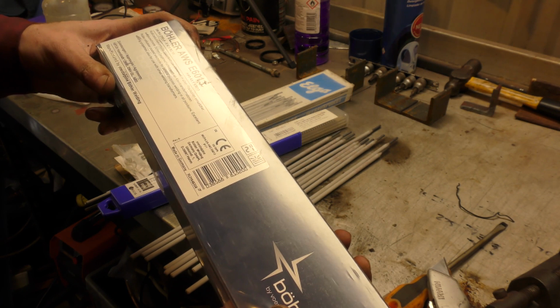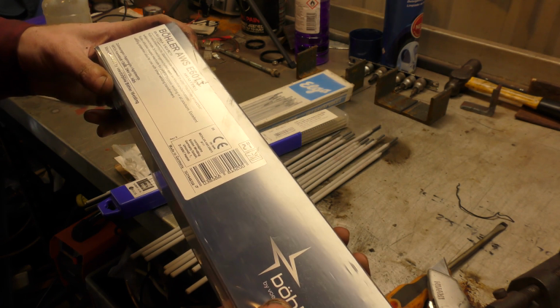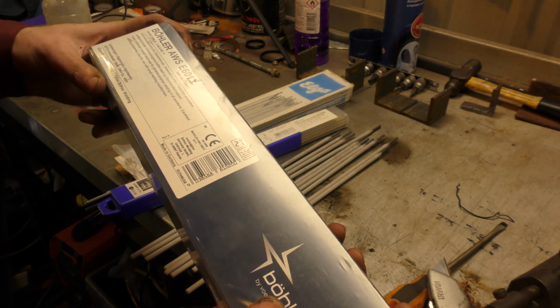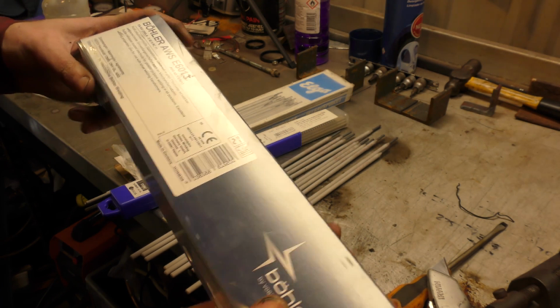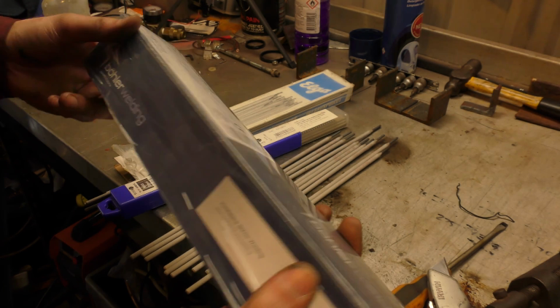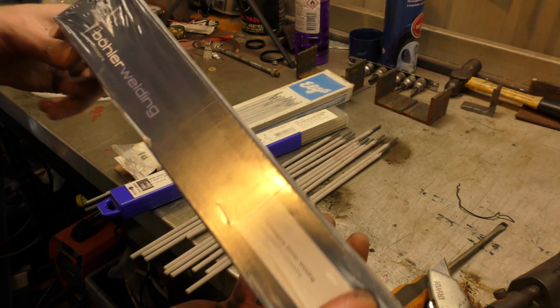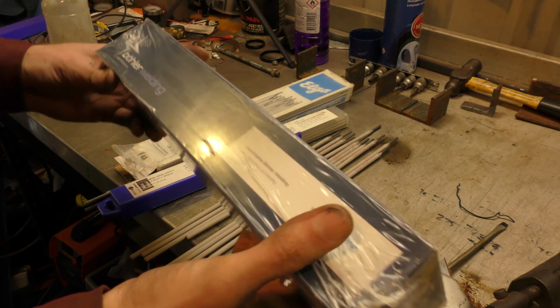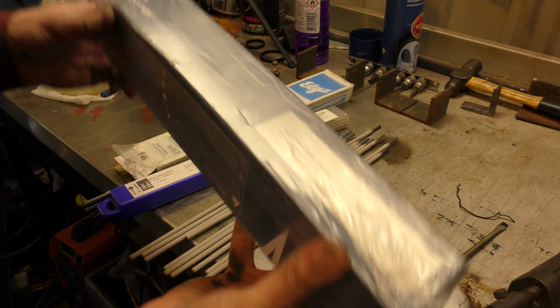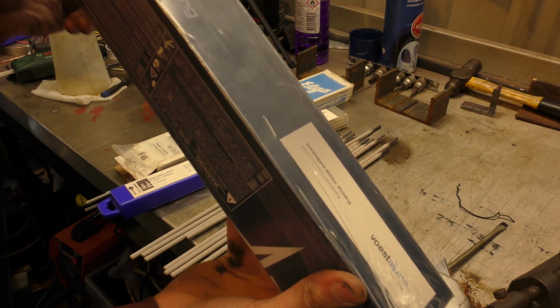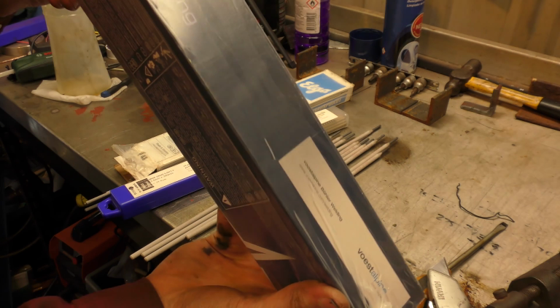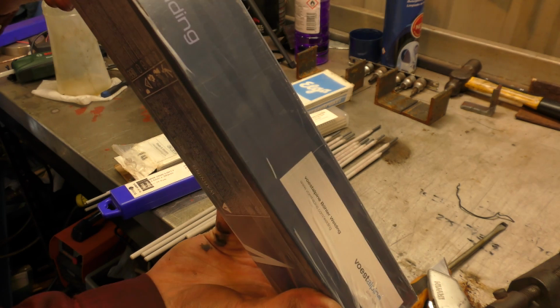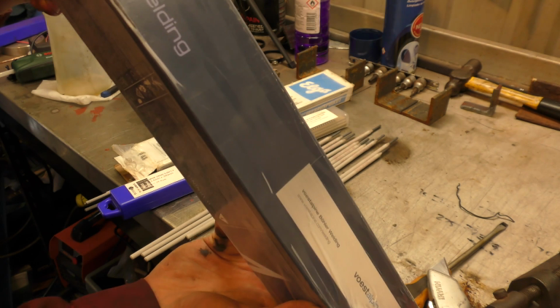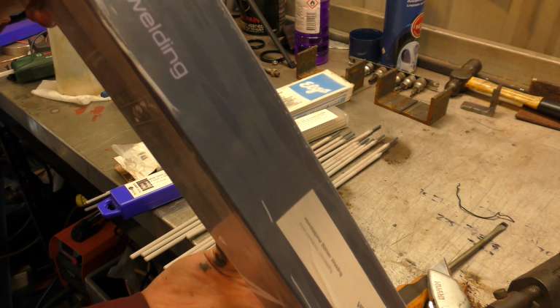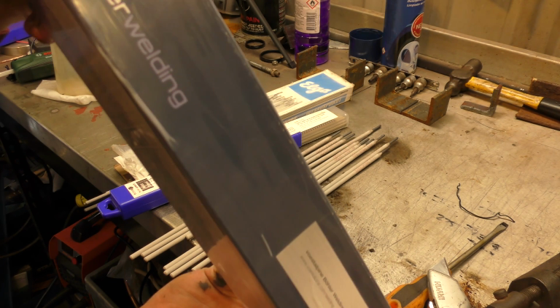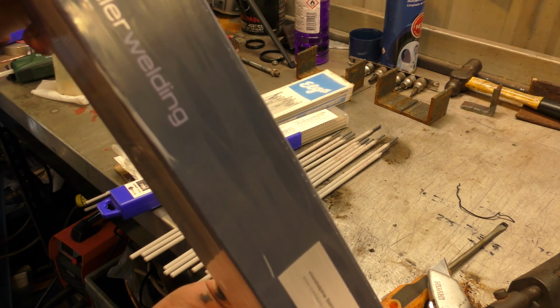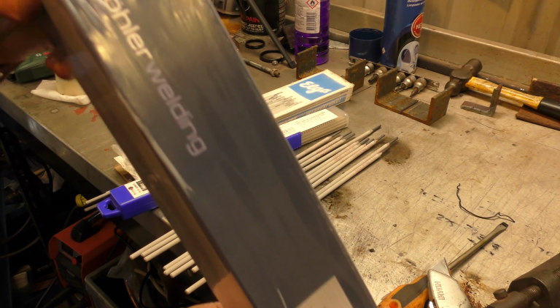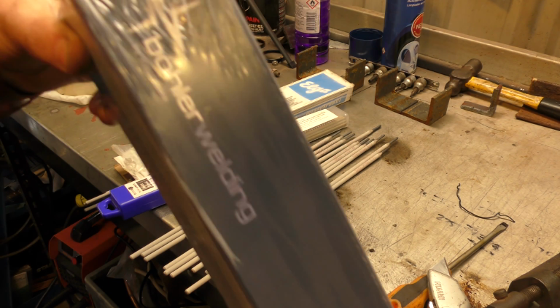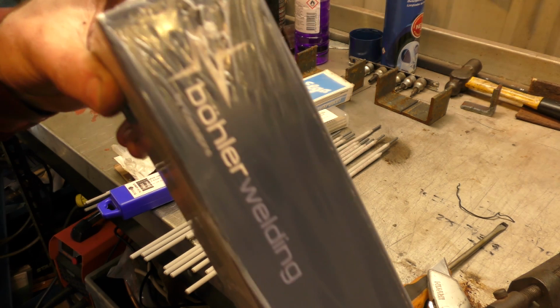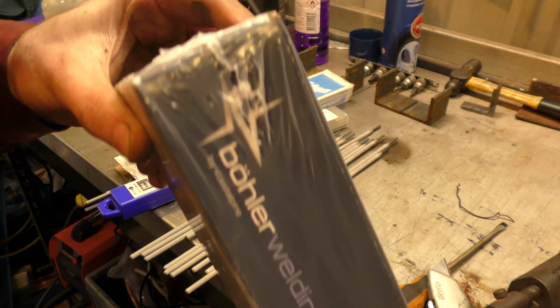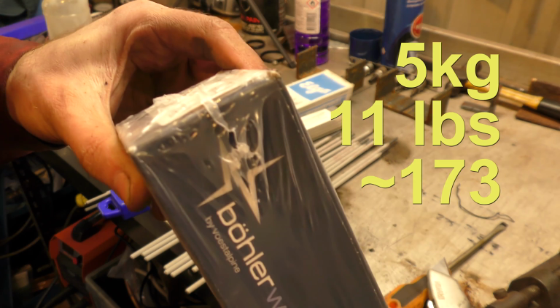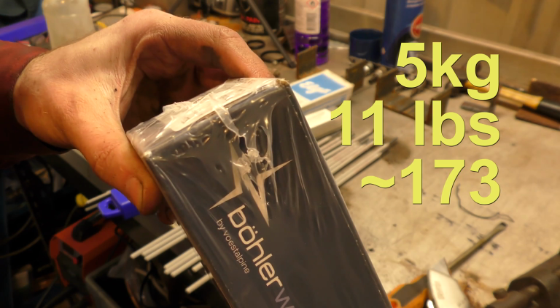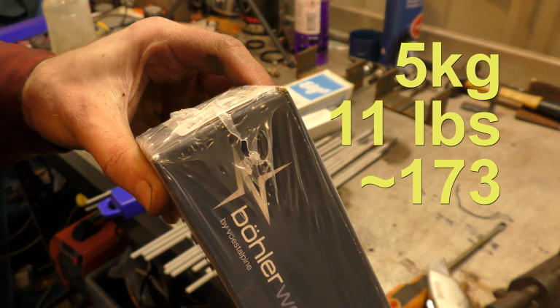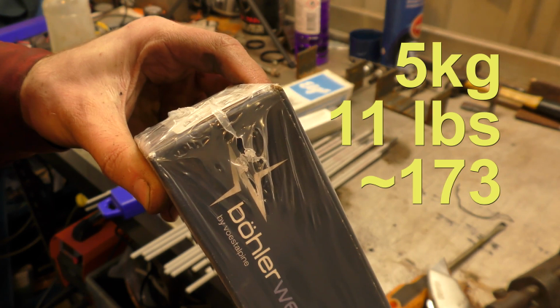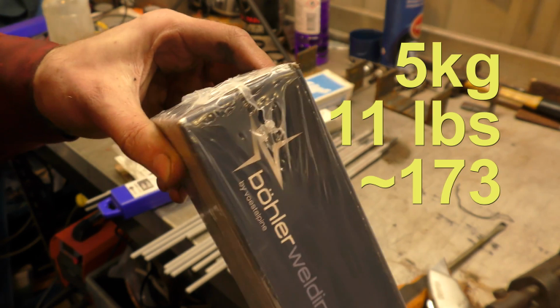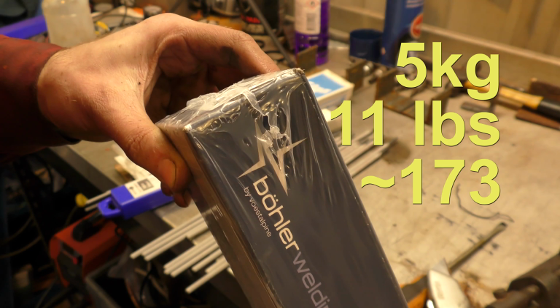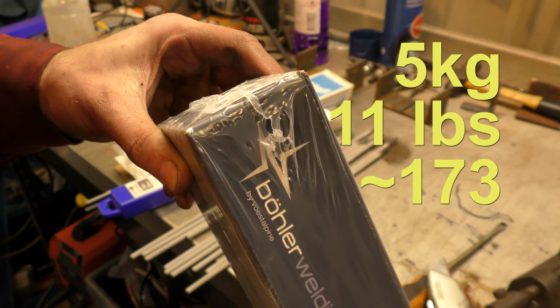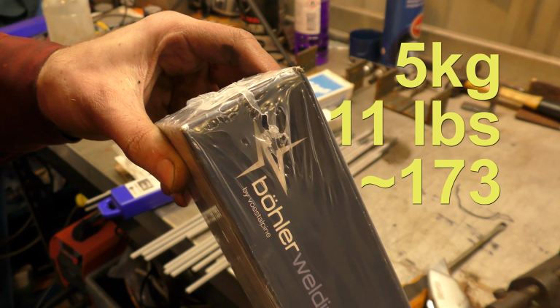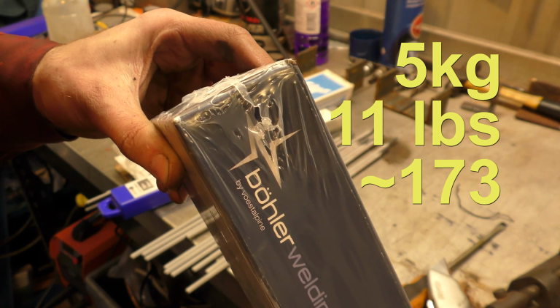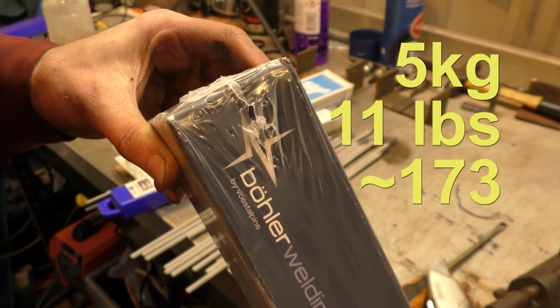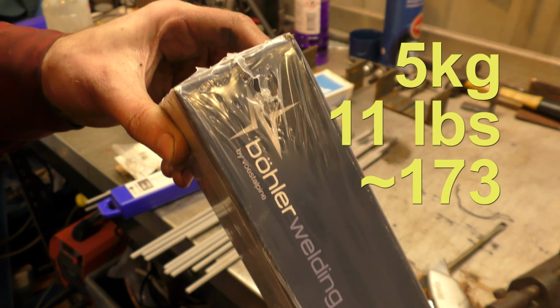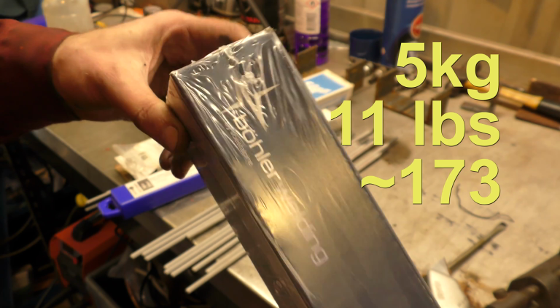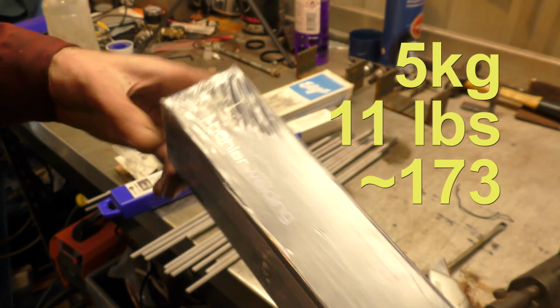How good is your German? Not very good. Well, five kilos — eleven pounds or approximately 173 welding electrodes.